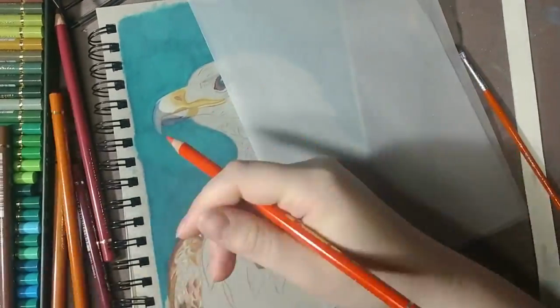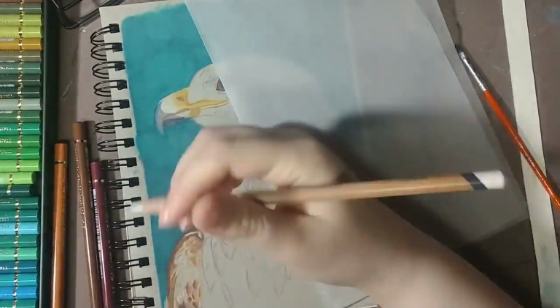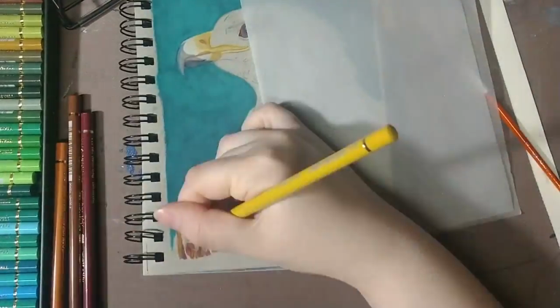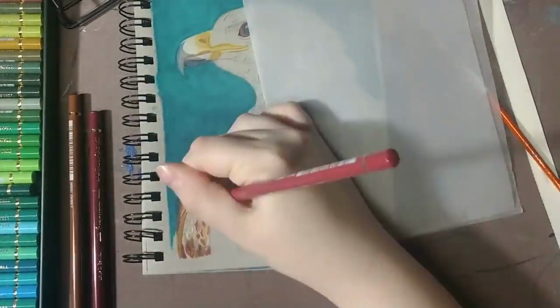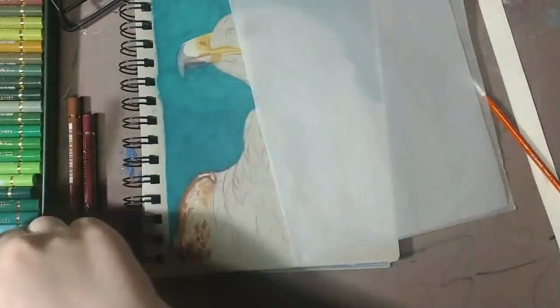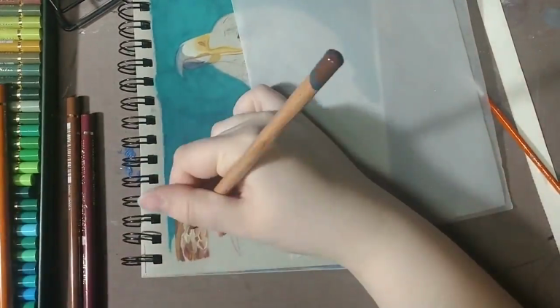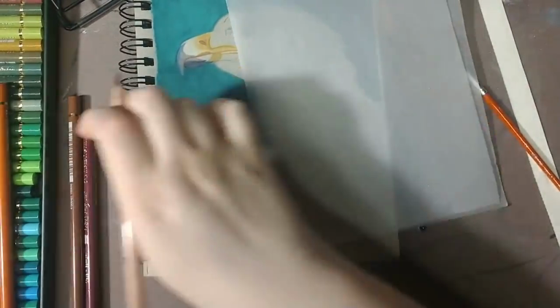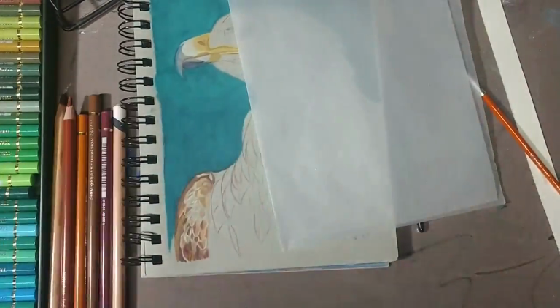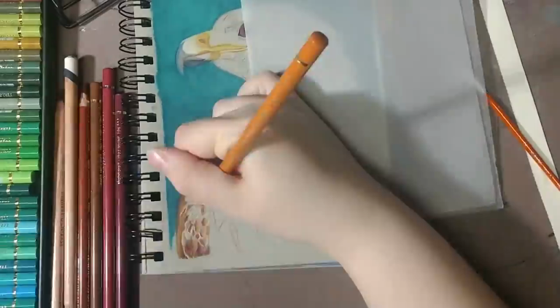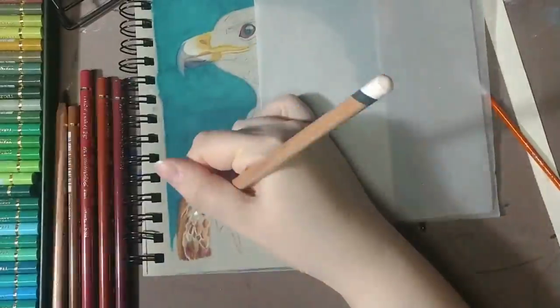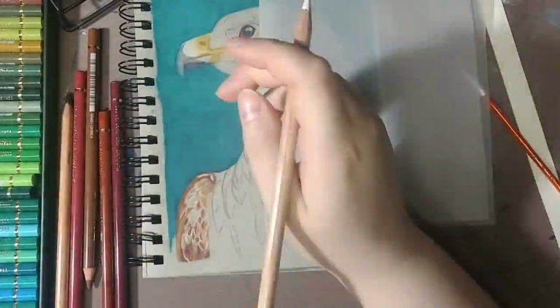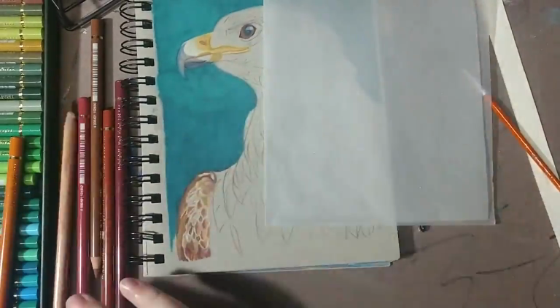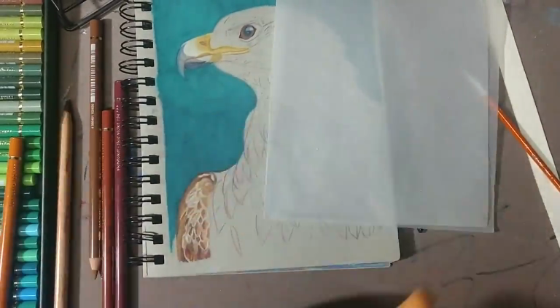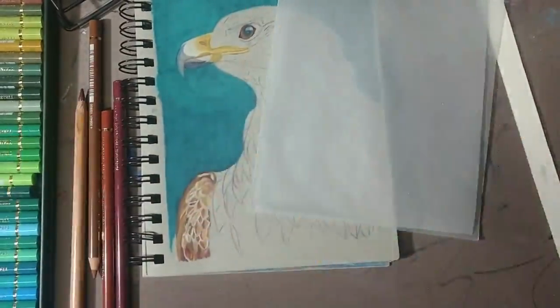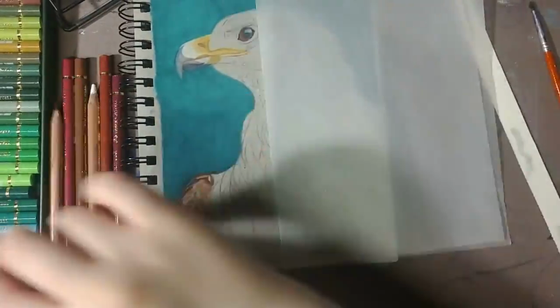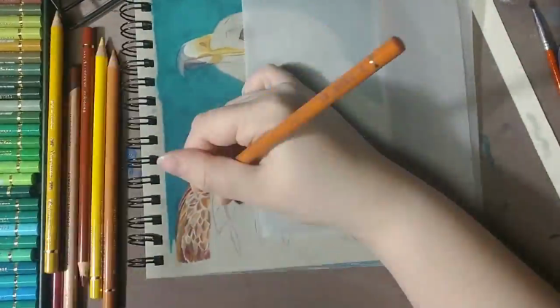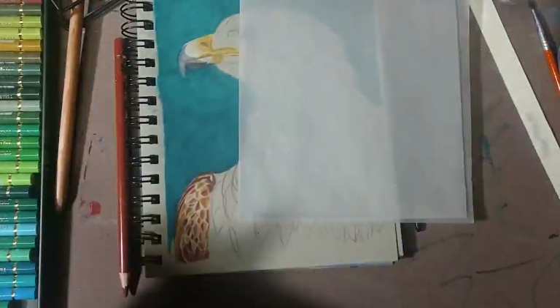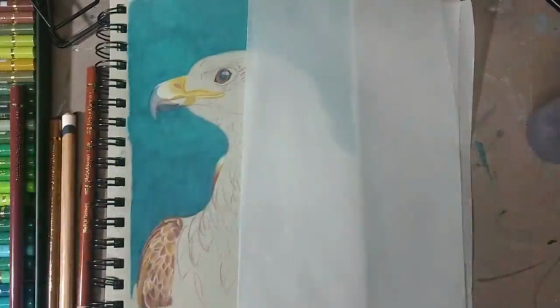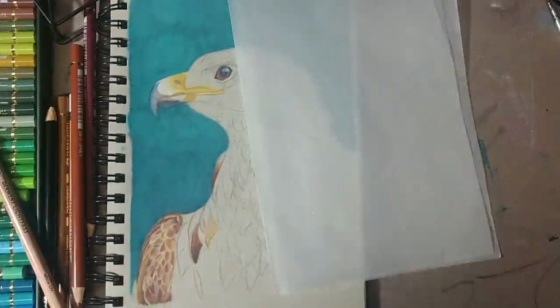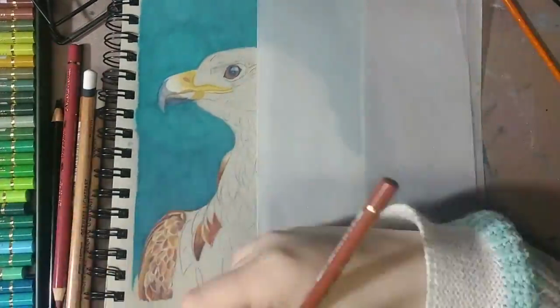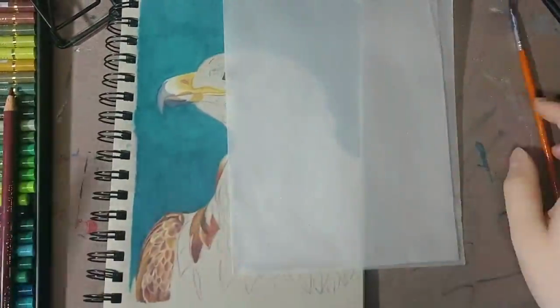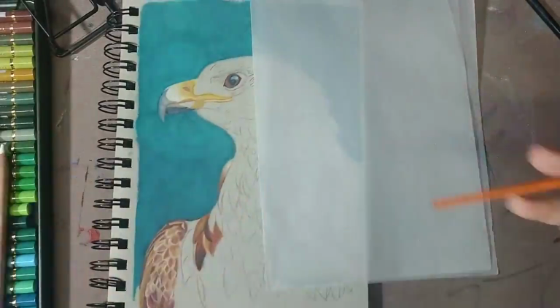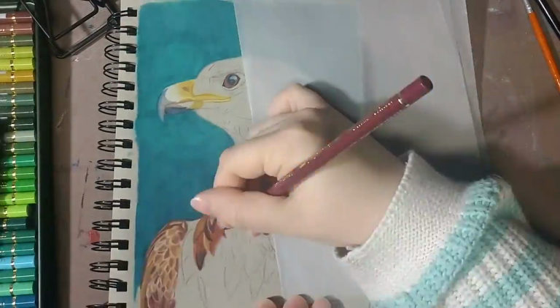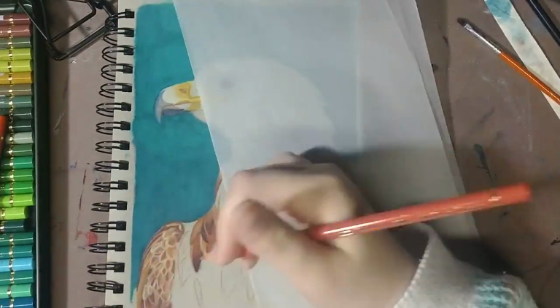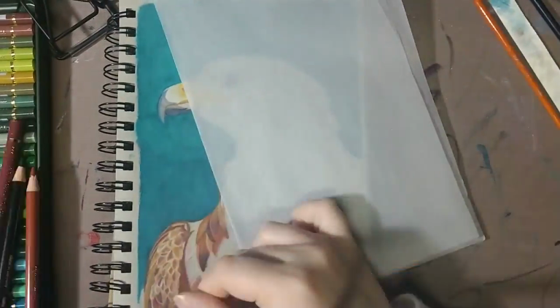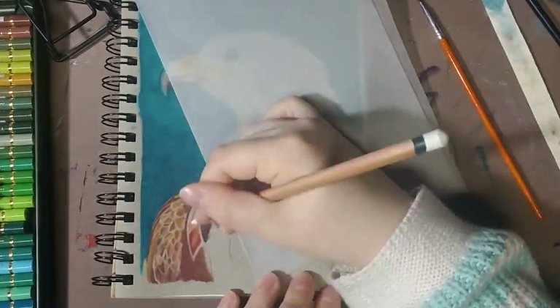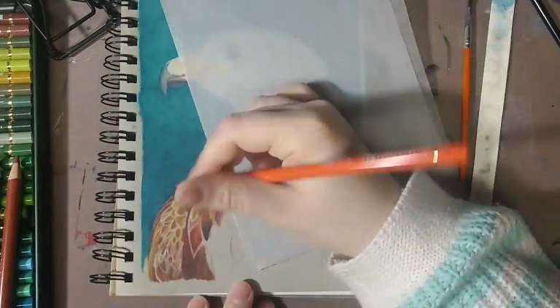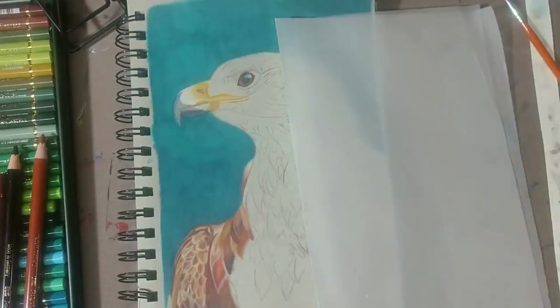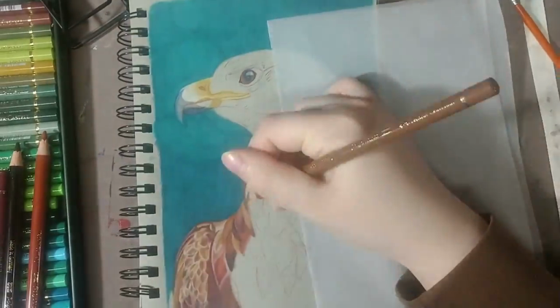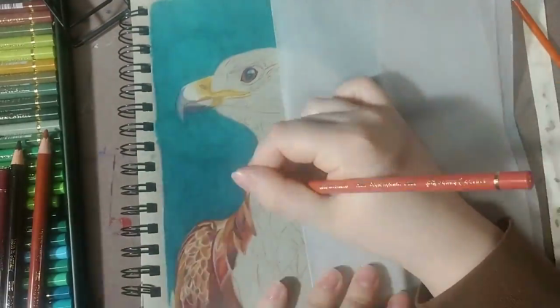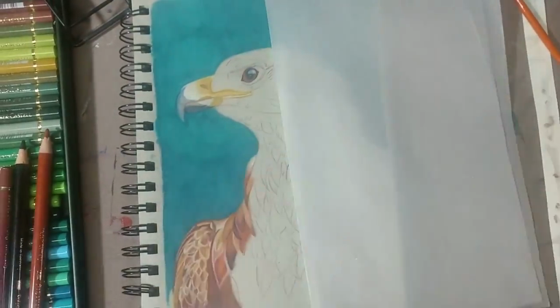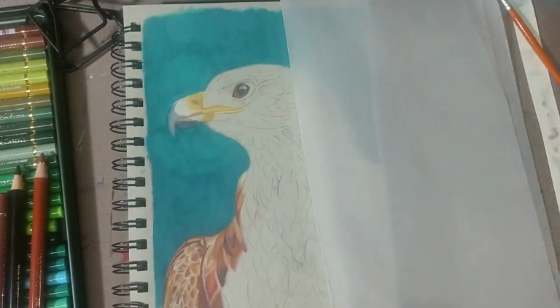To blend with my colored pencils, I used Gamsol, which is an odorless mineral spirit. I kept a very light hand while working on this piece. This piece ended up taking a lot of layering to get the color saturation and contrast that I wanted.